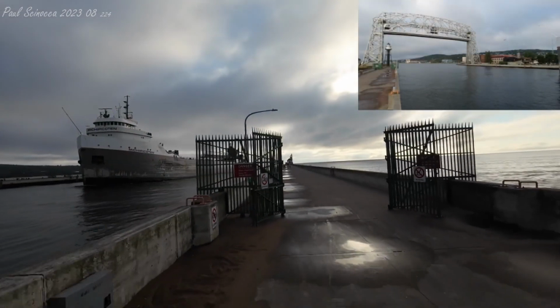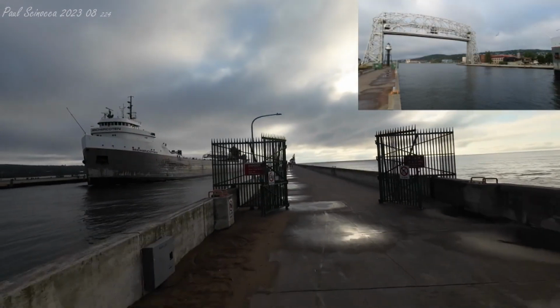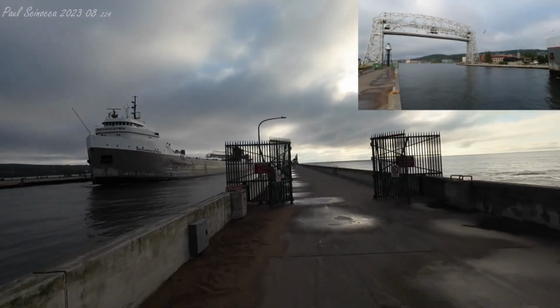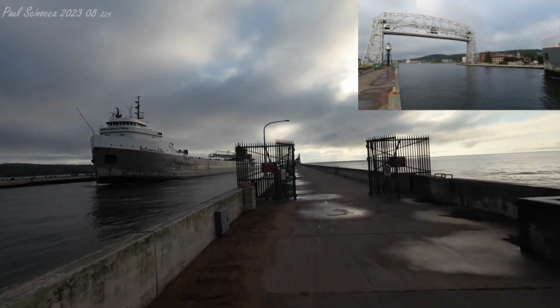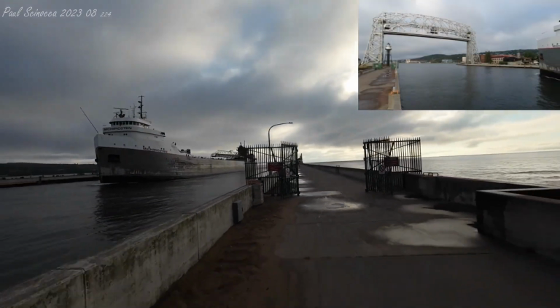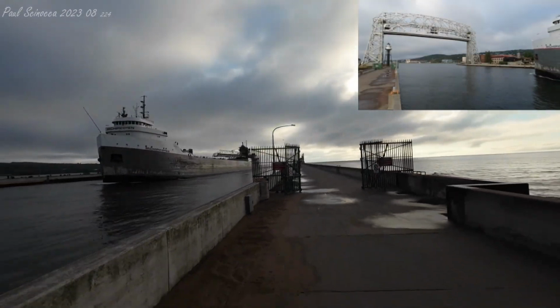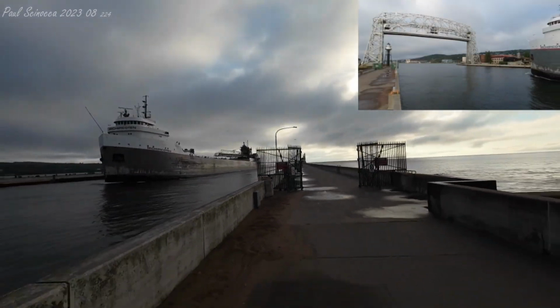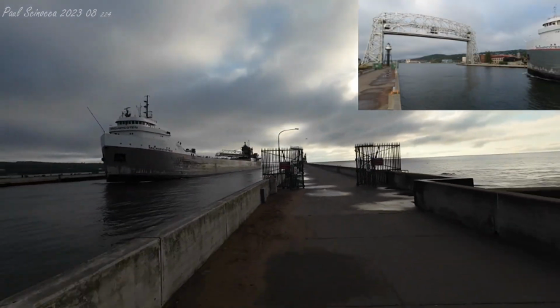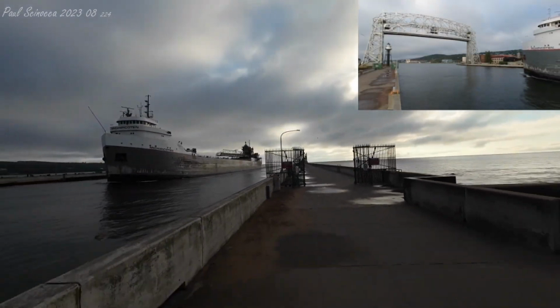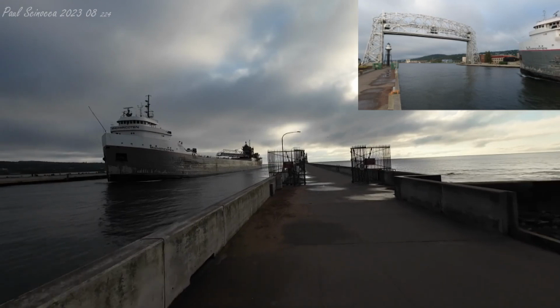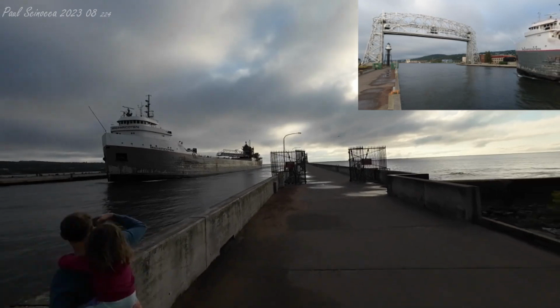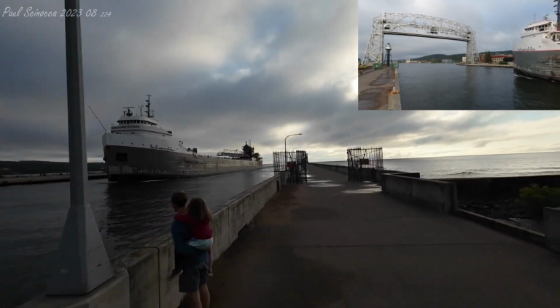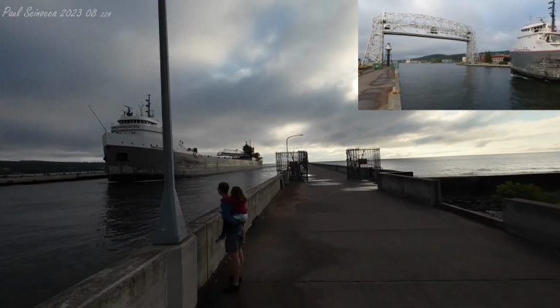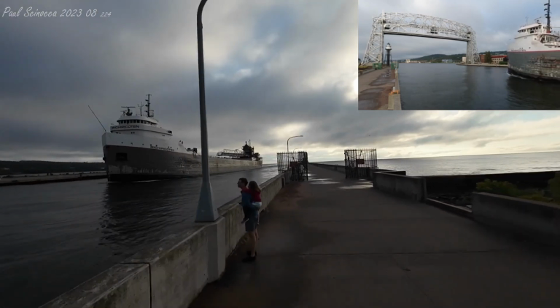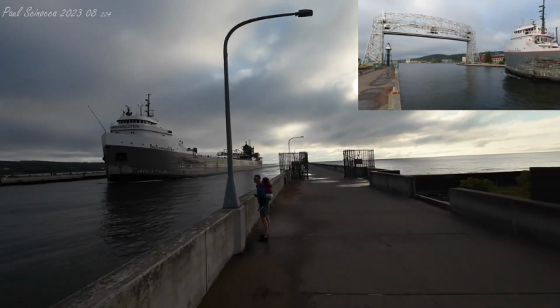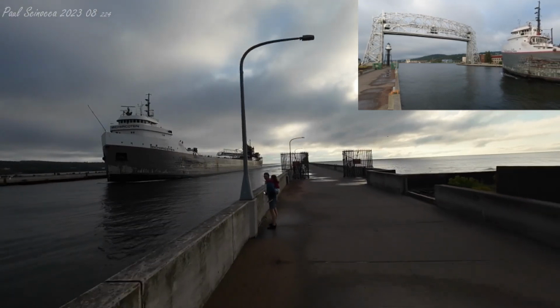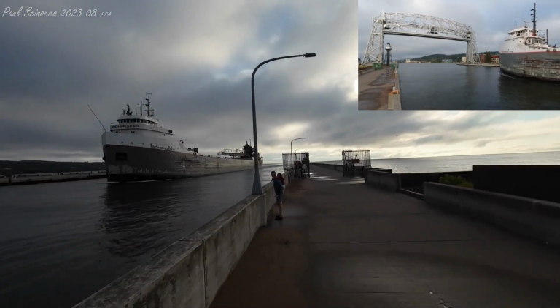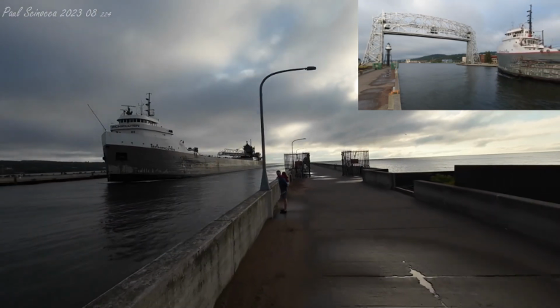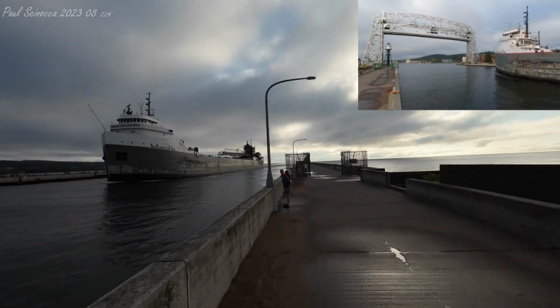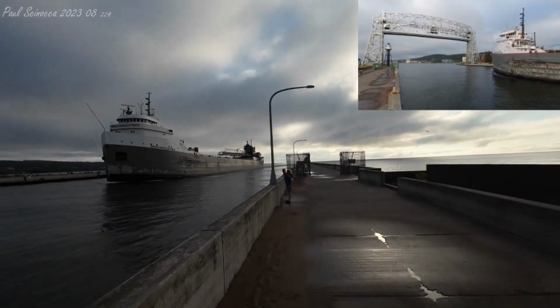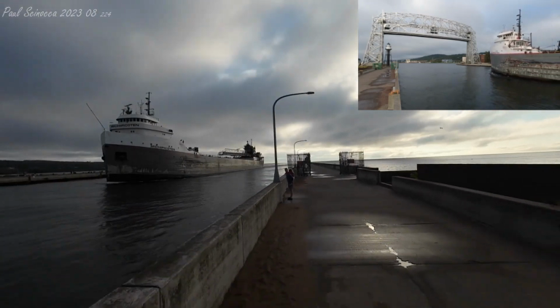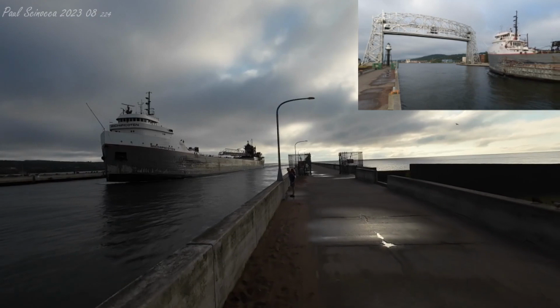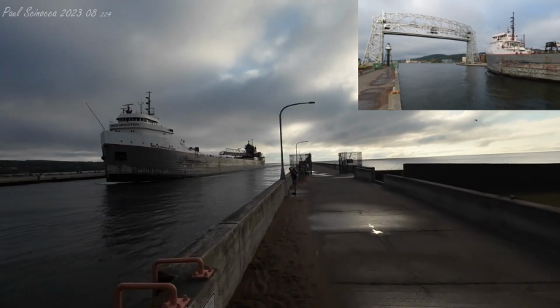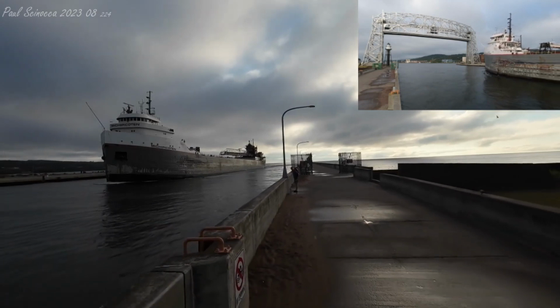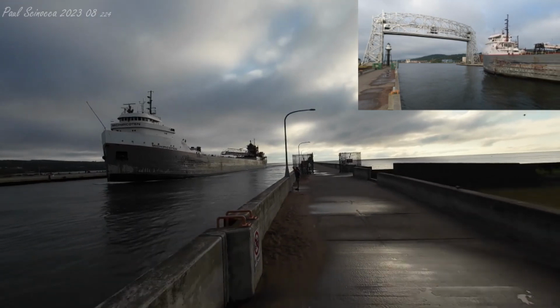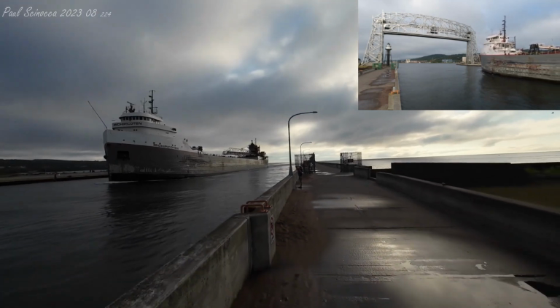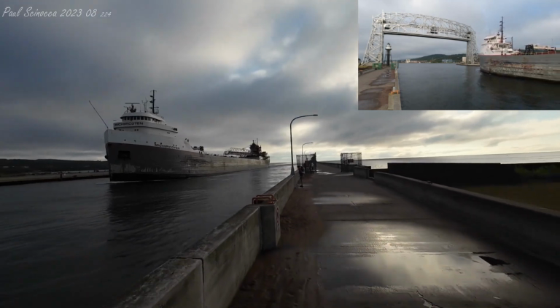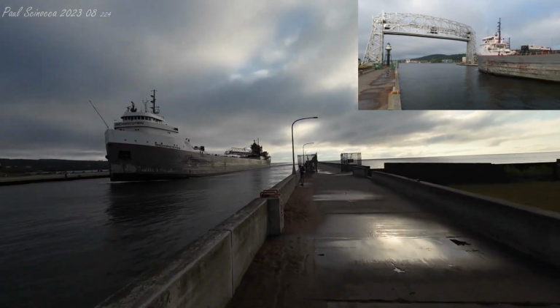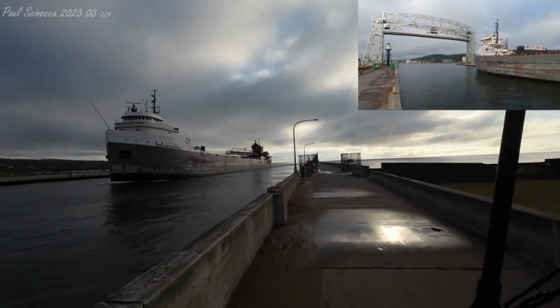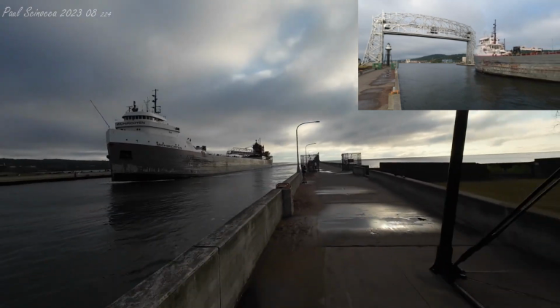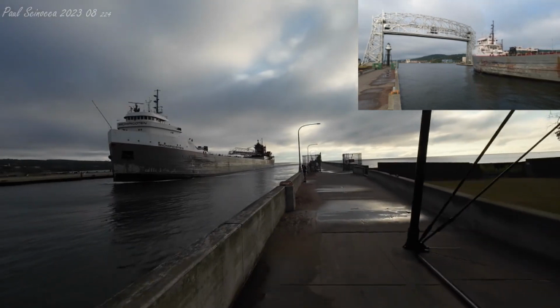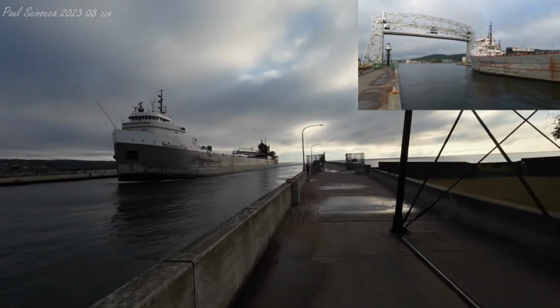The Mishippa Cotton is arriving into the Twin Ports today to take on a load of iron ore pellets at the Canadian National Docks in West Duluth. She'll probably be bringing those back to Alcoma Steel in Sault Ste. Marie, Michigan, or Sault Ste. Marie, Ontario.